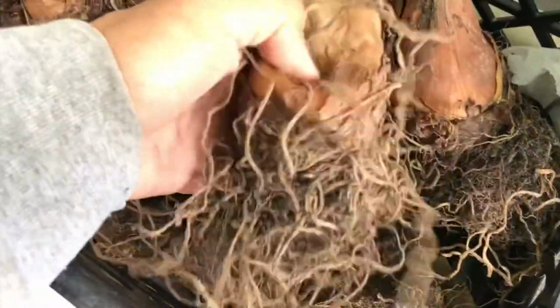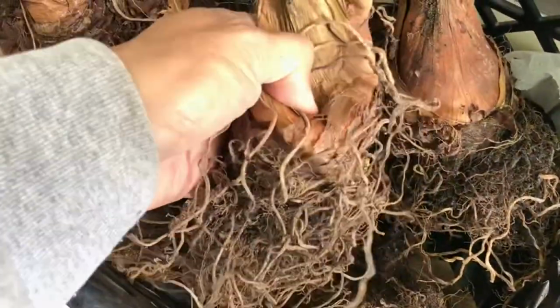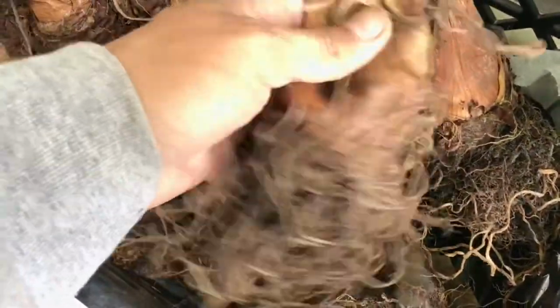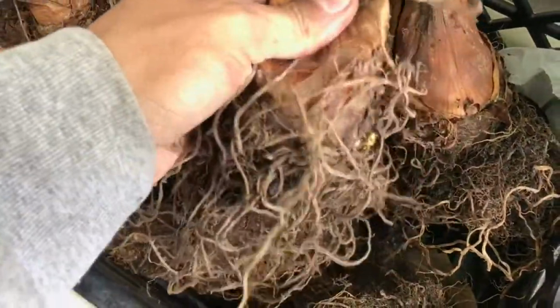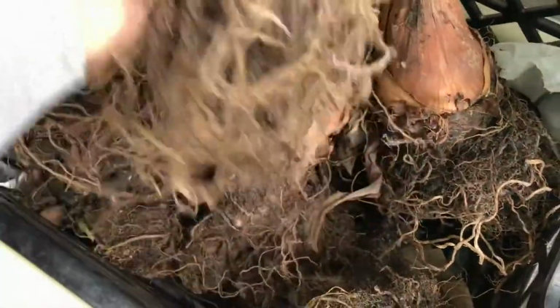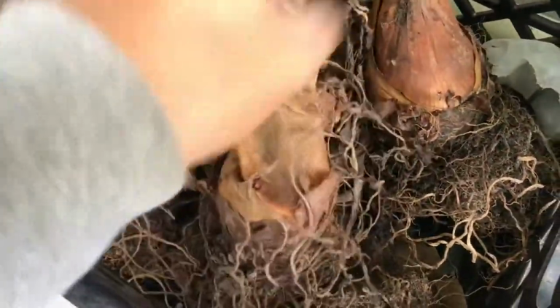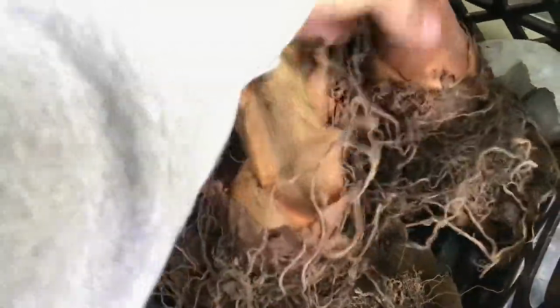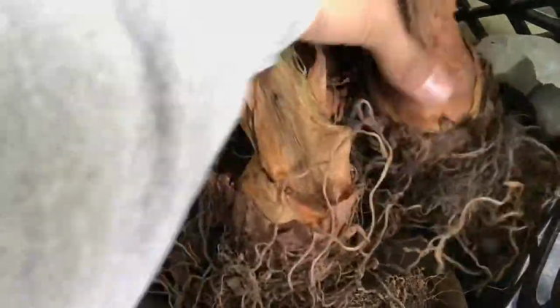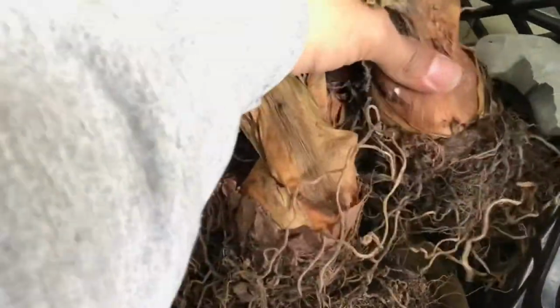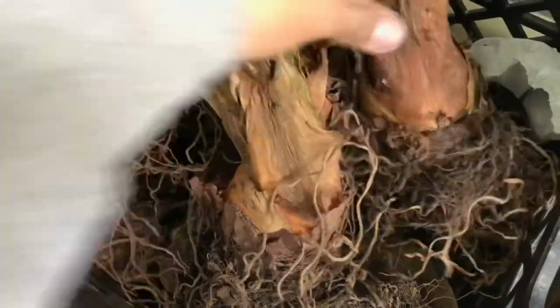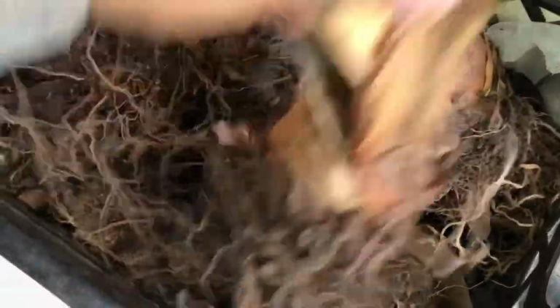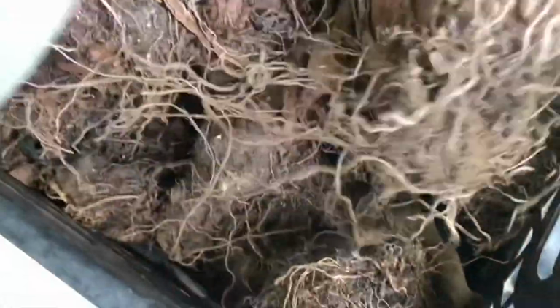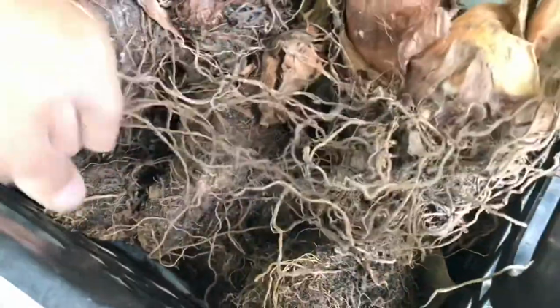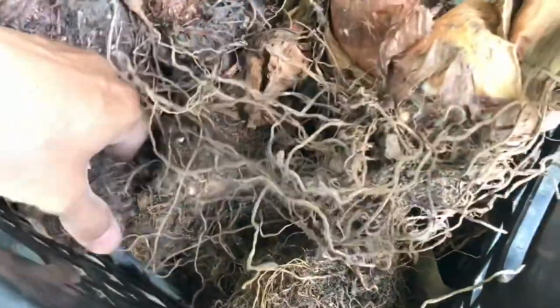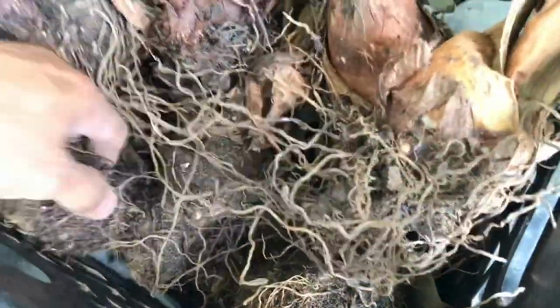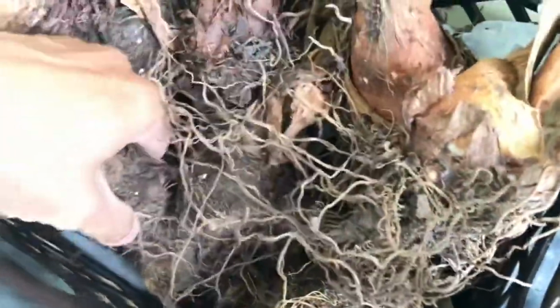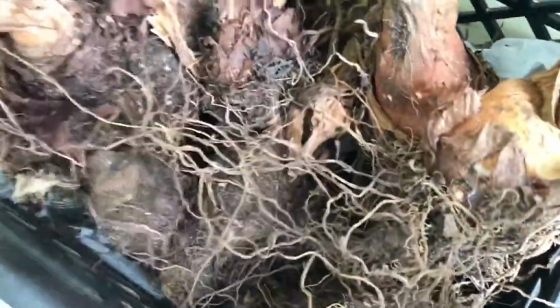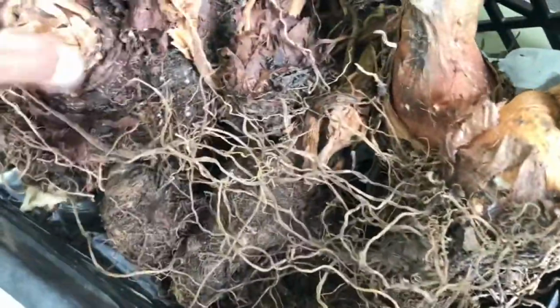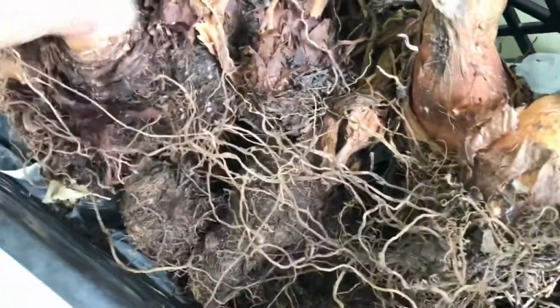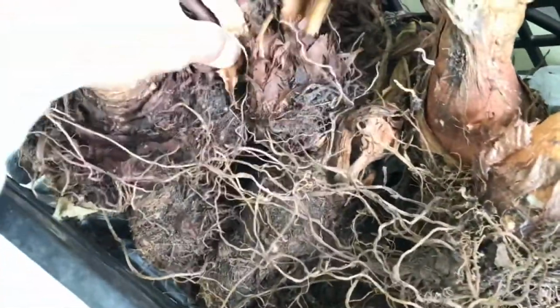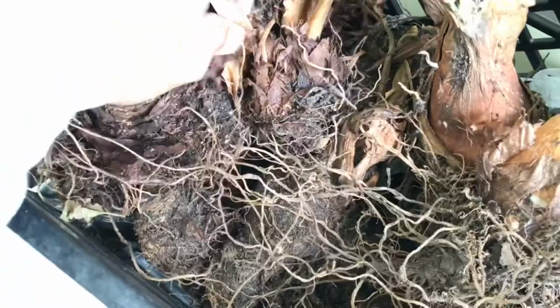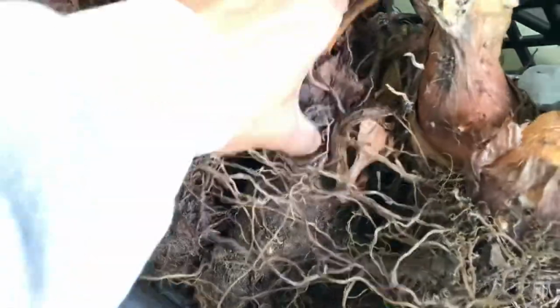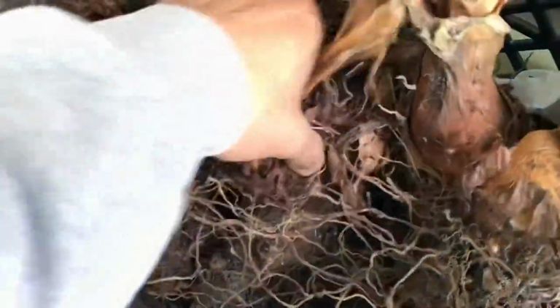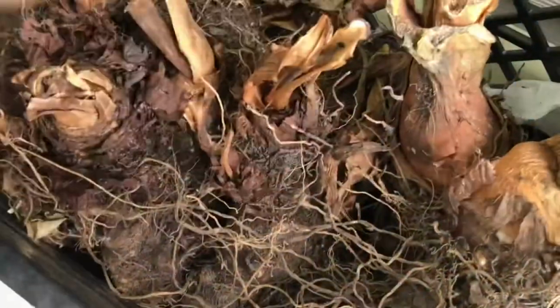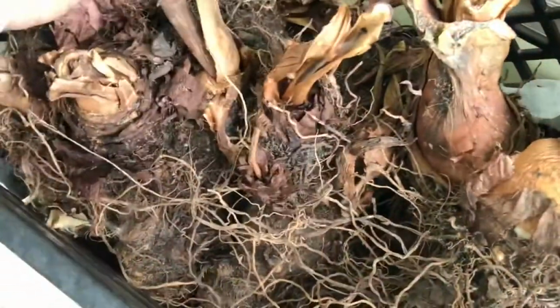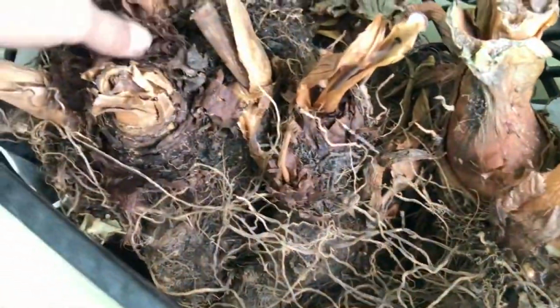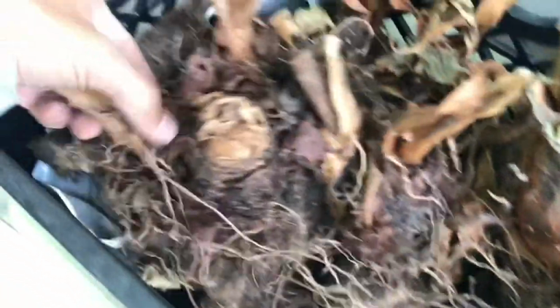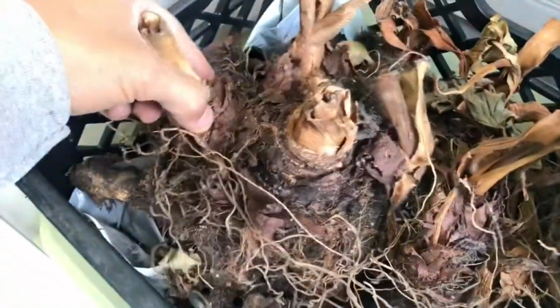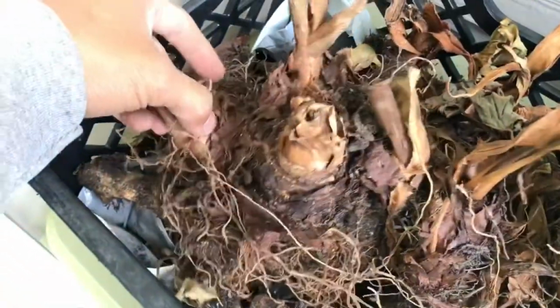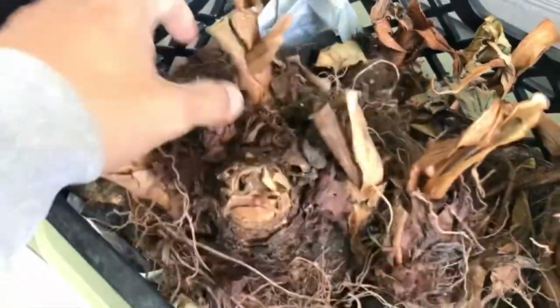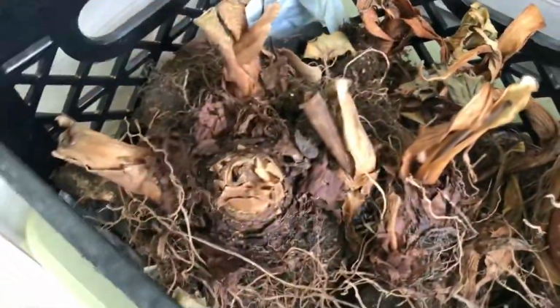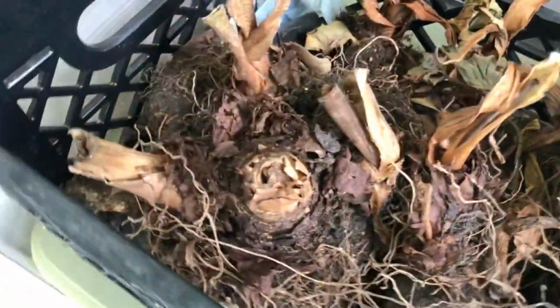Some of them I didn't cure really well, so some of them have mushy consistencies to them that I need to chop up. But look at this one — this is a big clump of corms that I have grown in those pots.